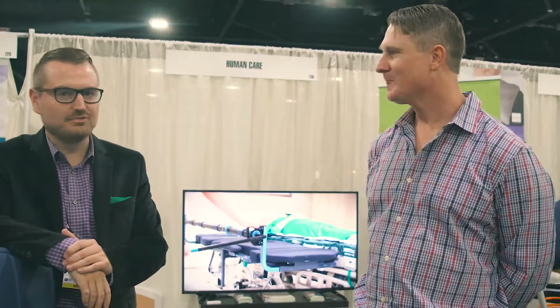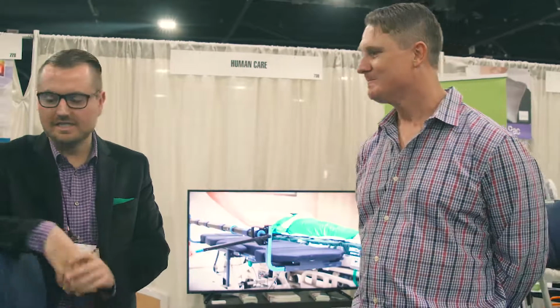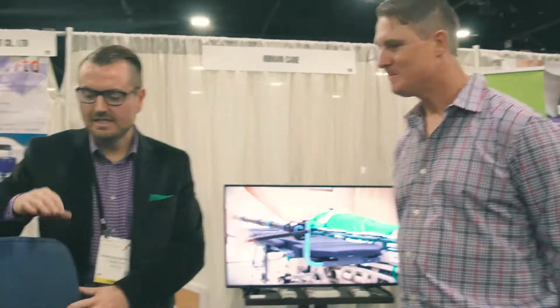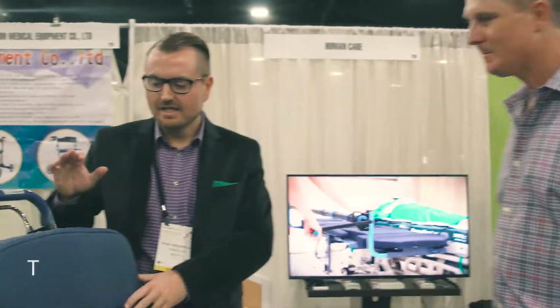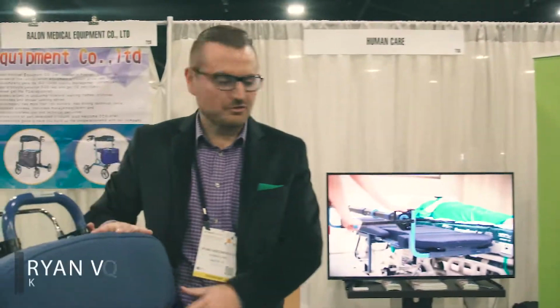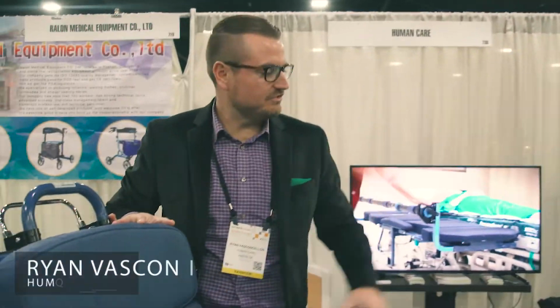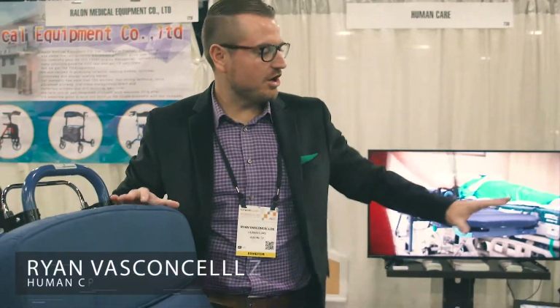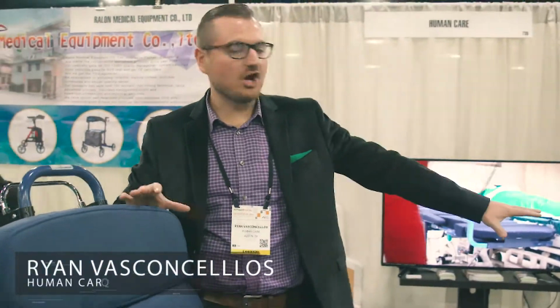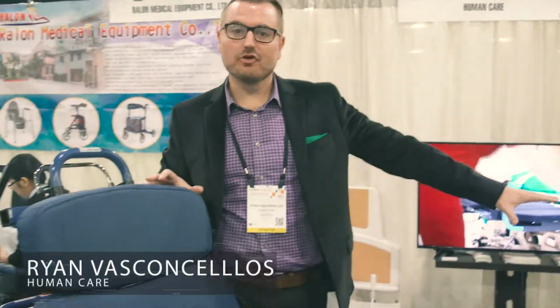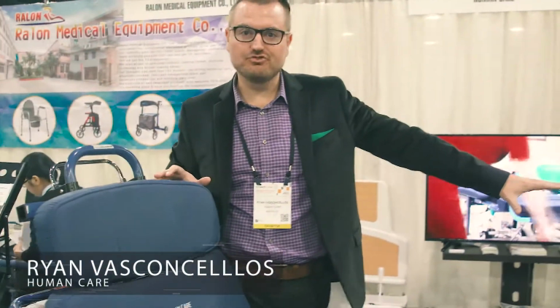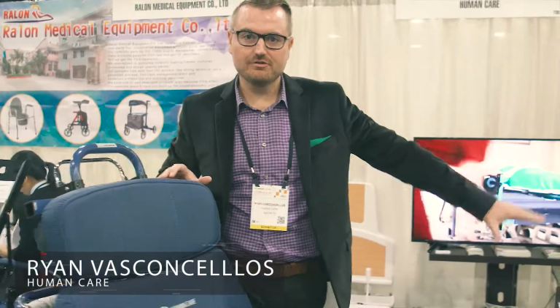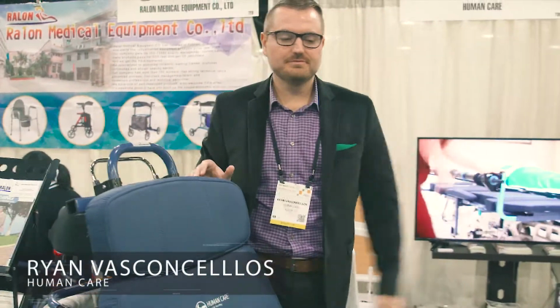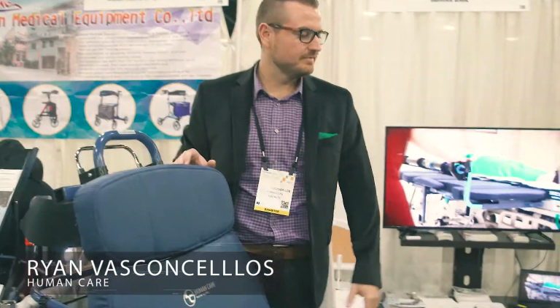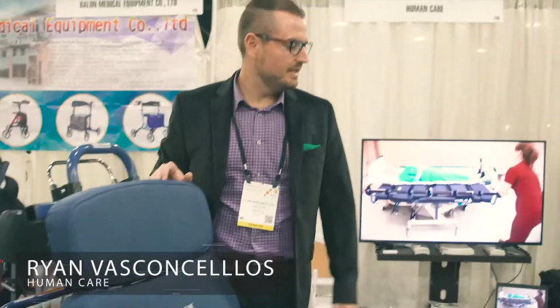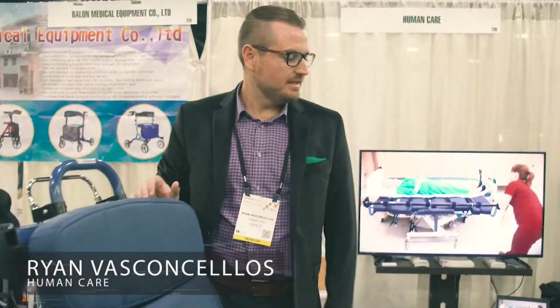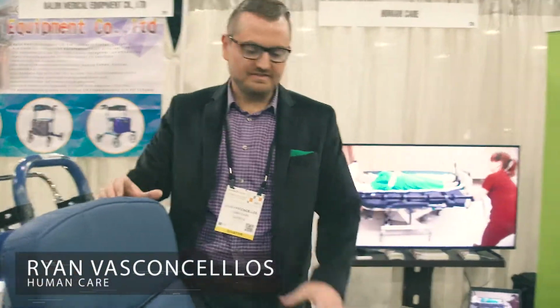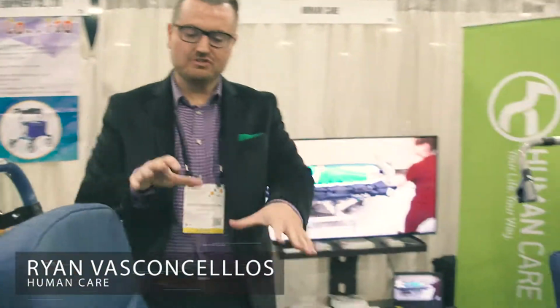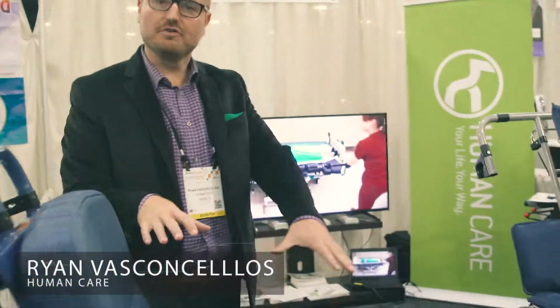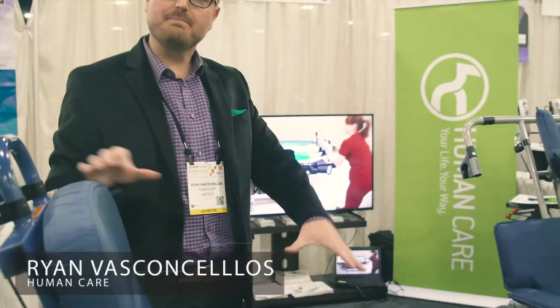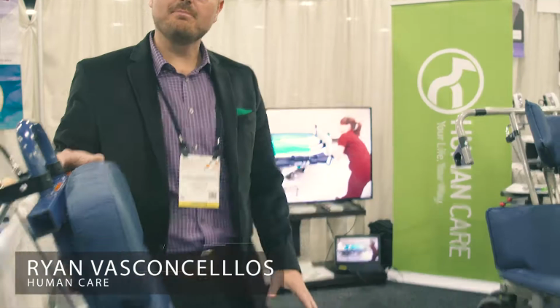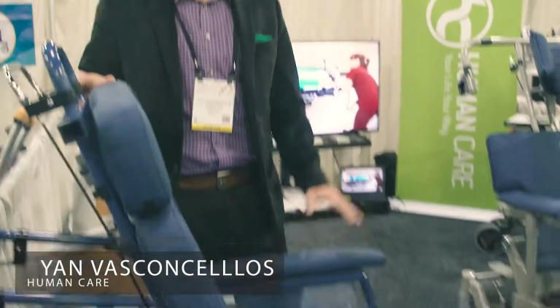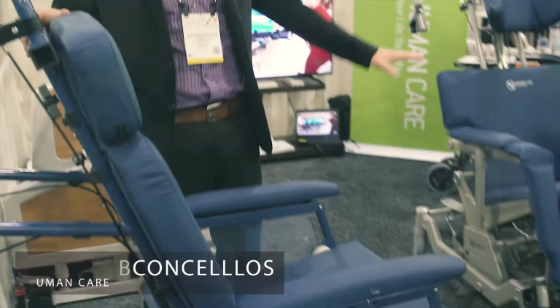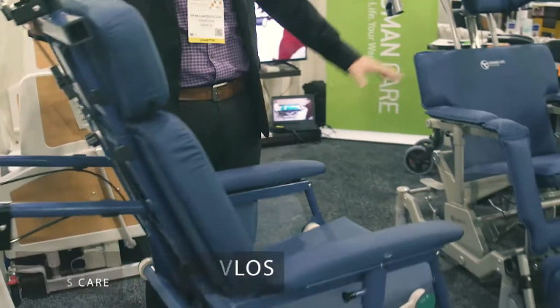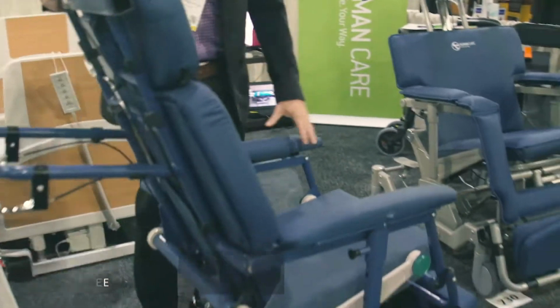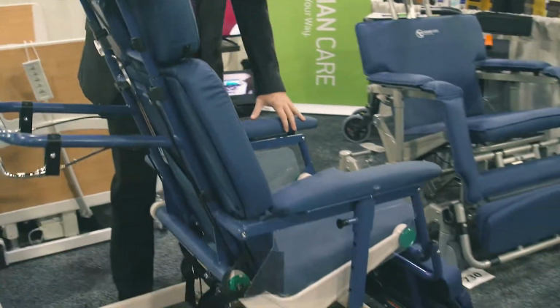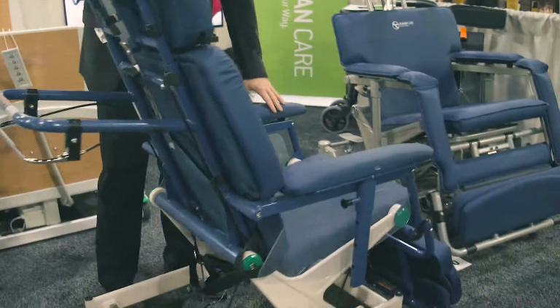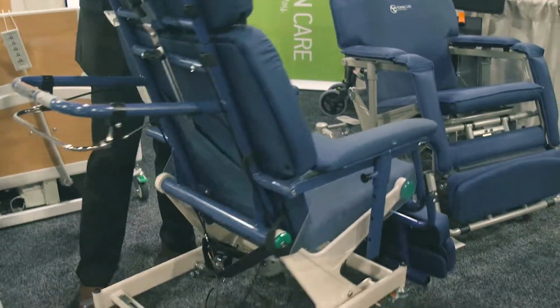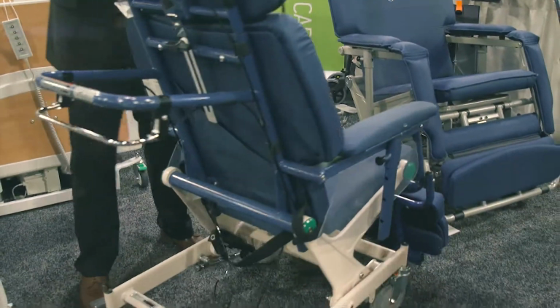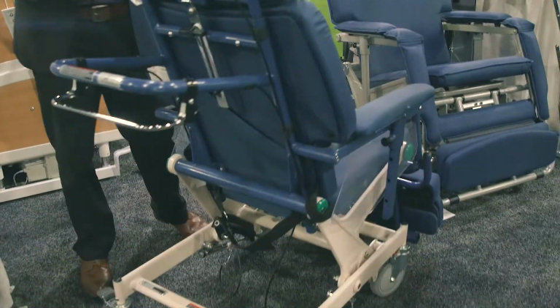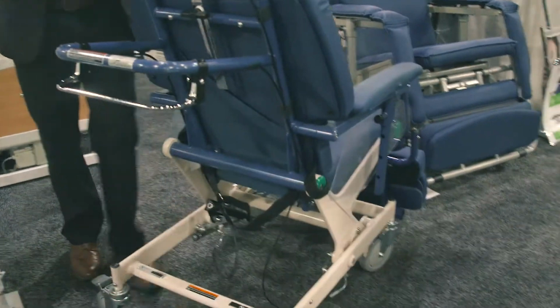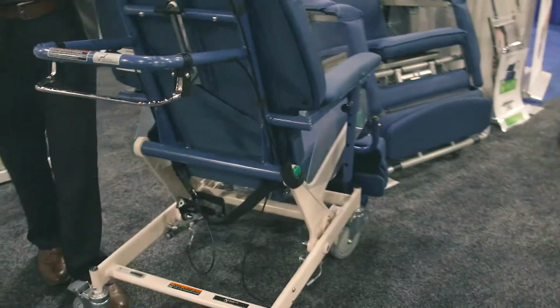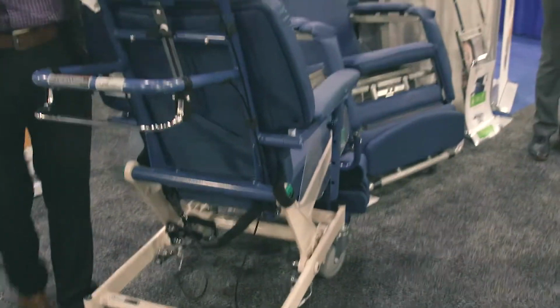So these are our convertible chairs. This is the 250-pound model, and that's the 400-pound model. I'll give you a quick rundown of the functions — very simple.